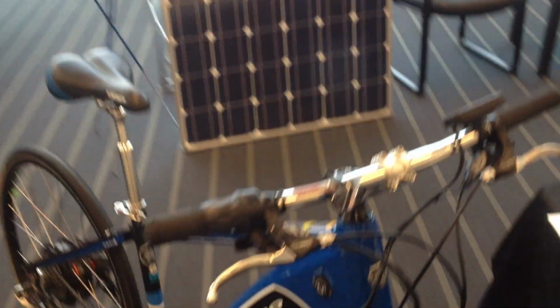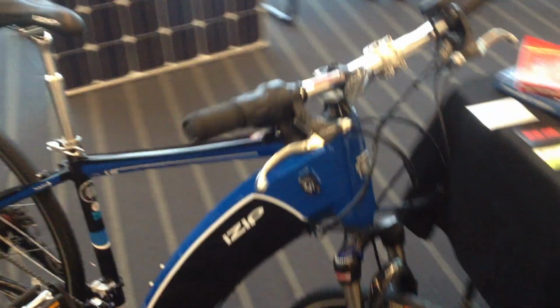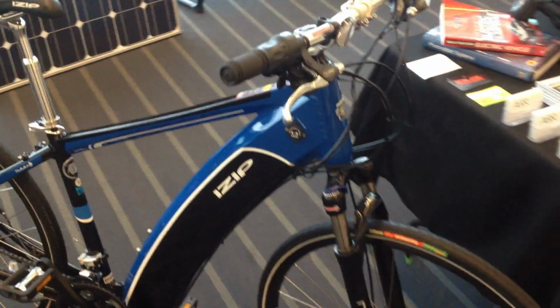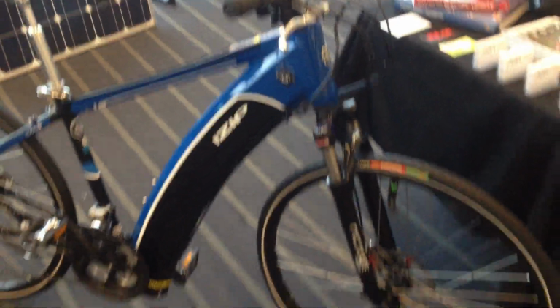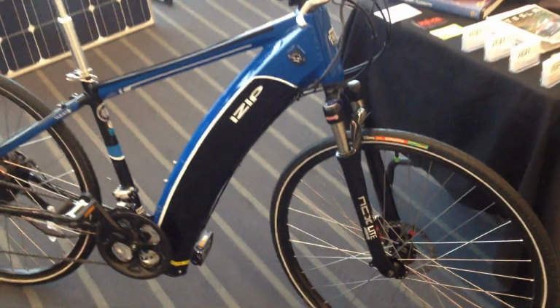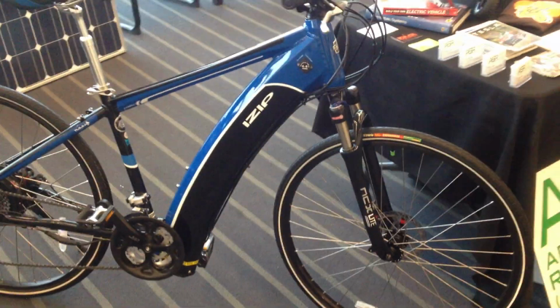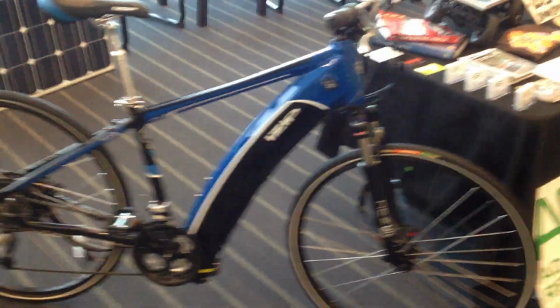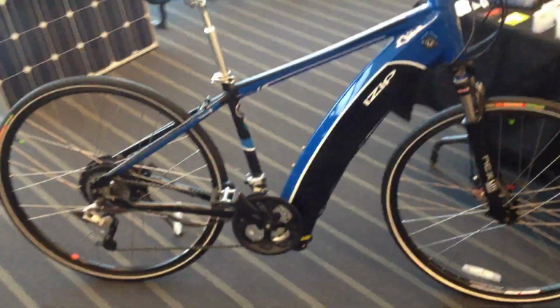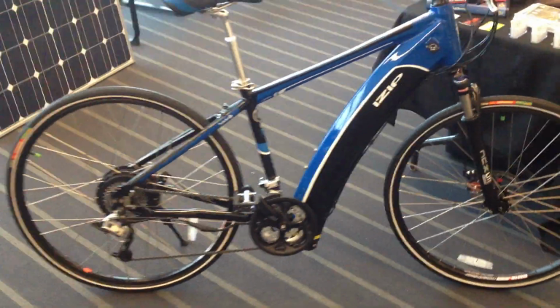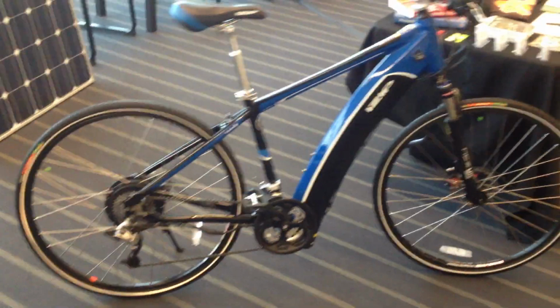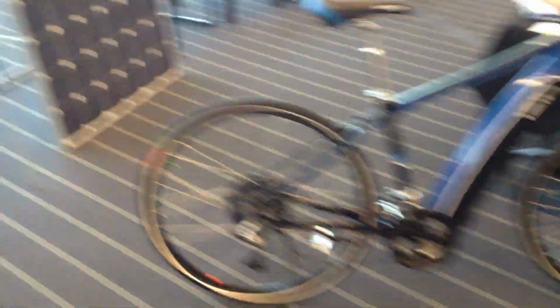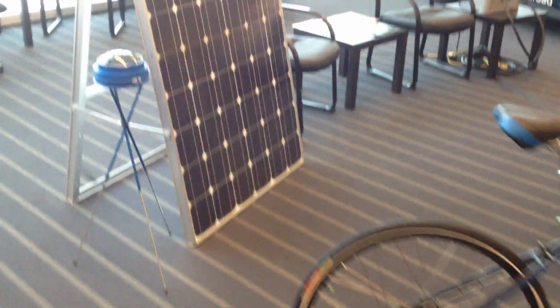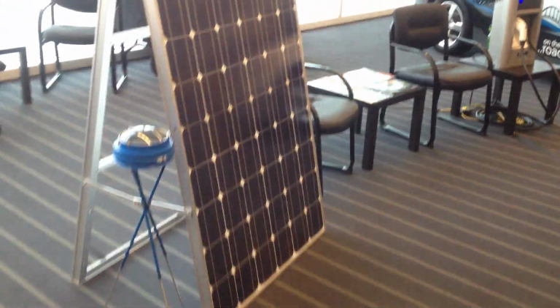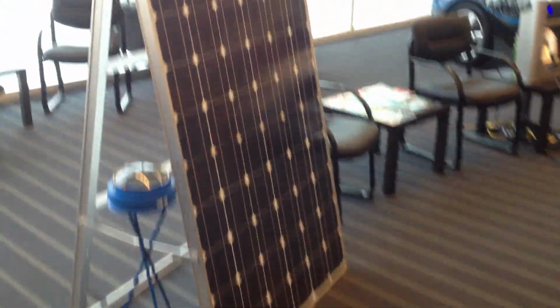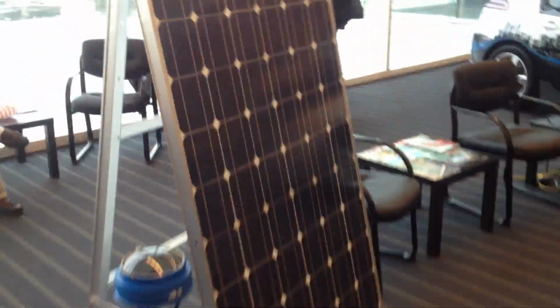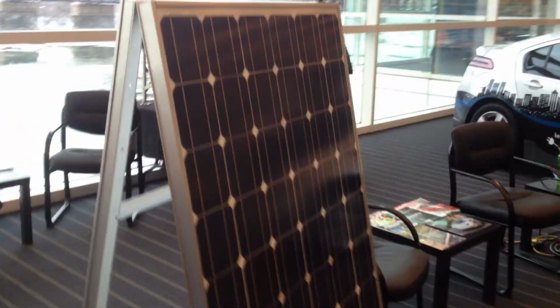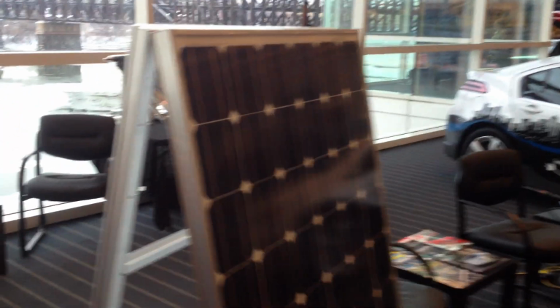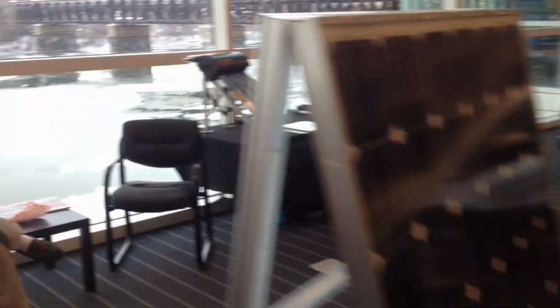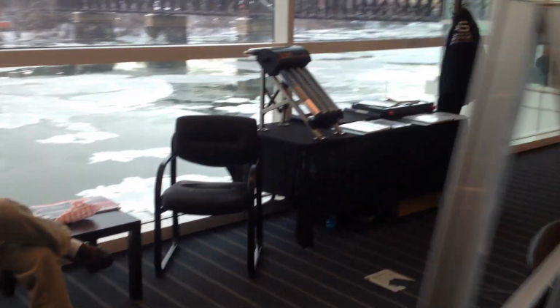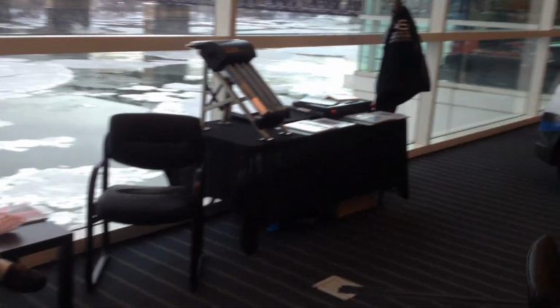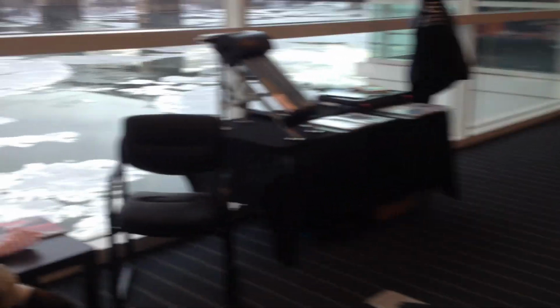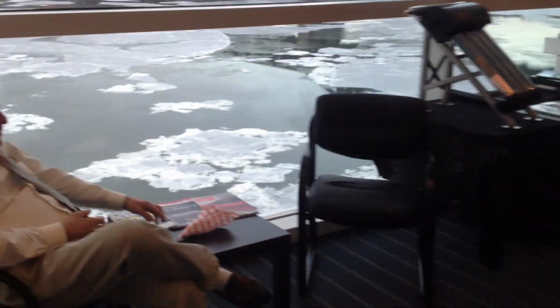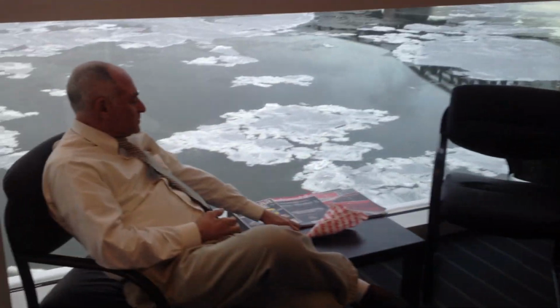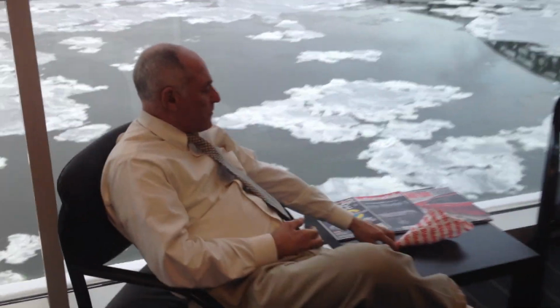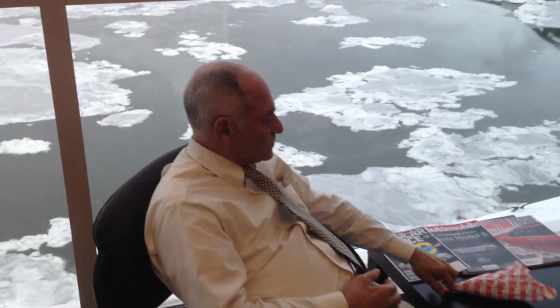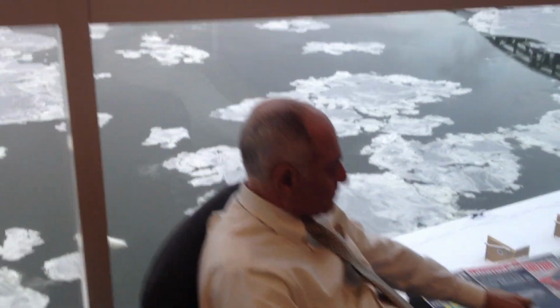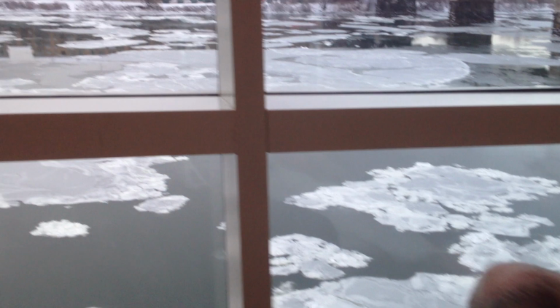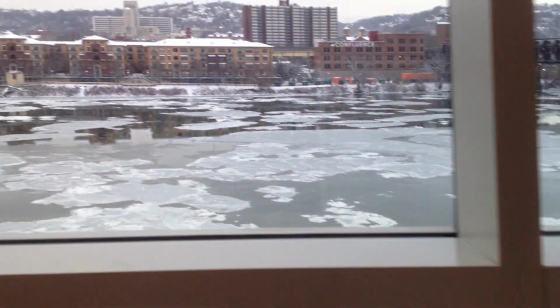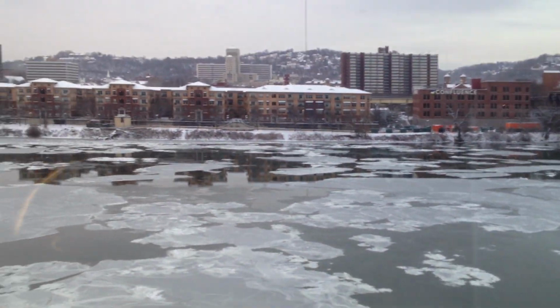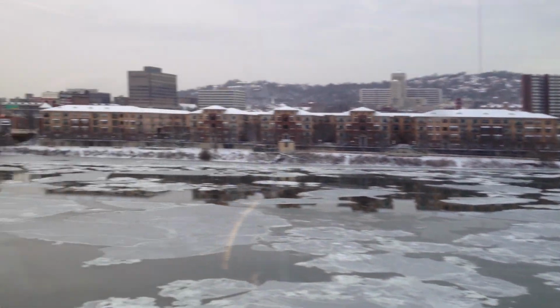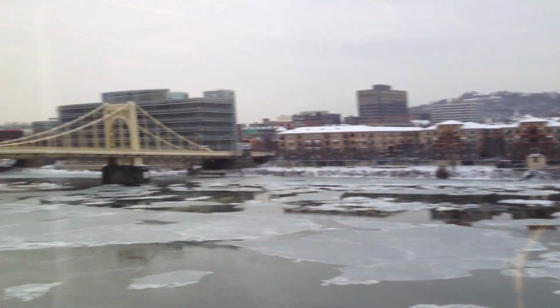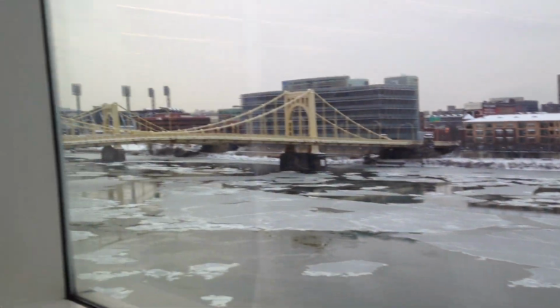It's a Curry iZip E3 Ultra. There's my dad. Nice view of the city.